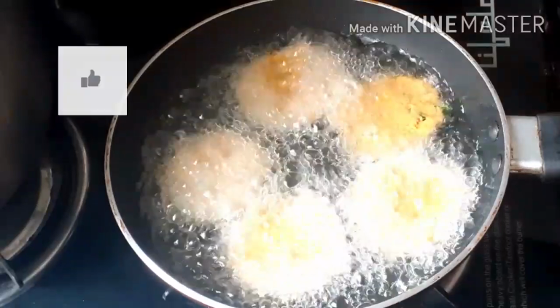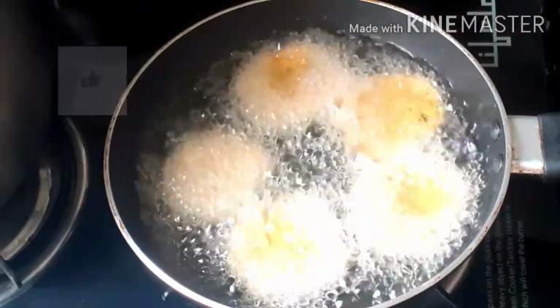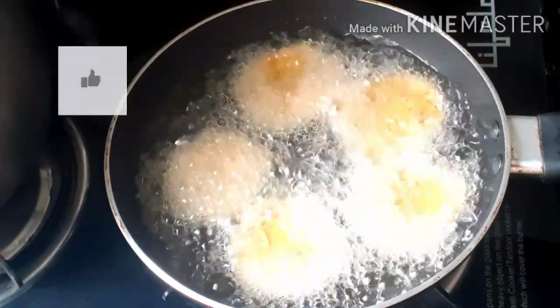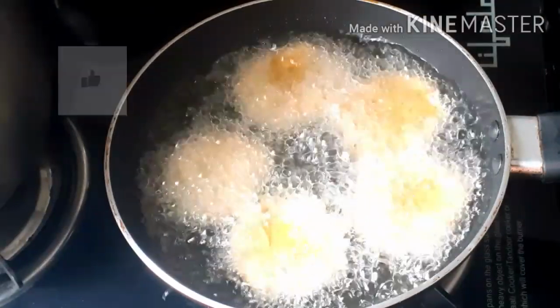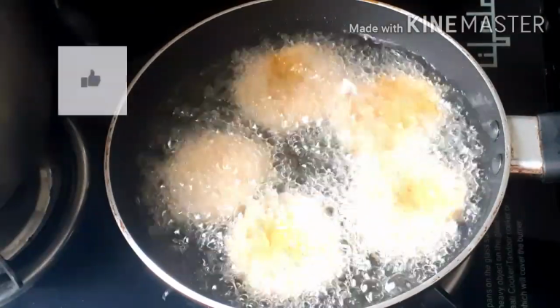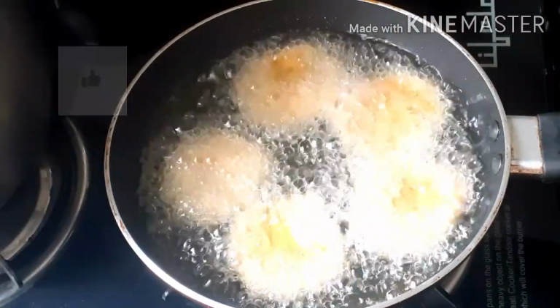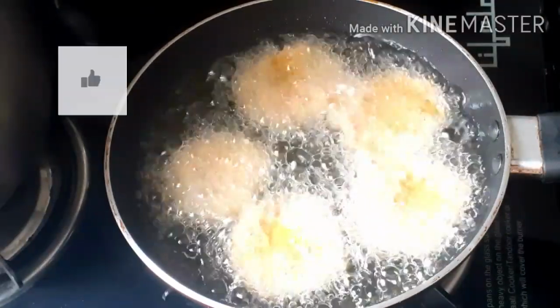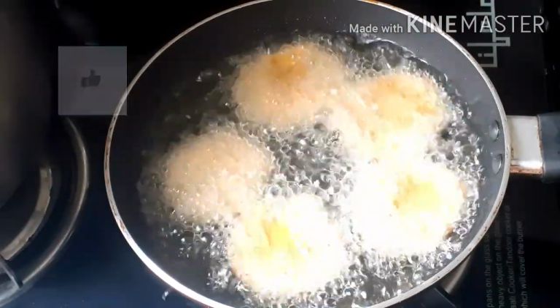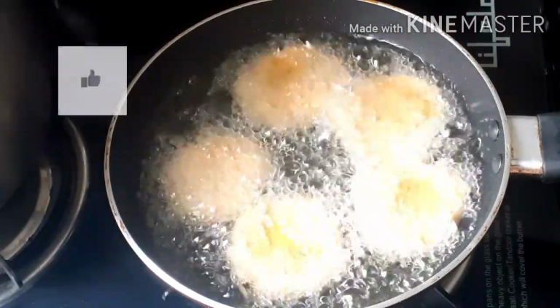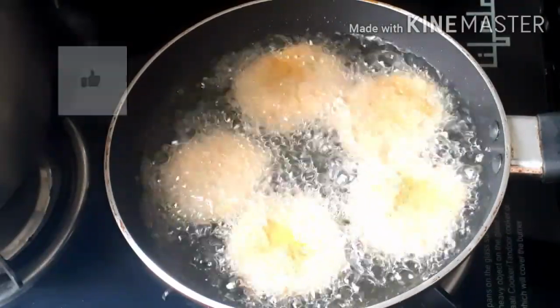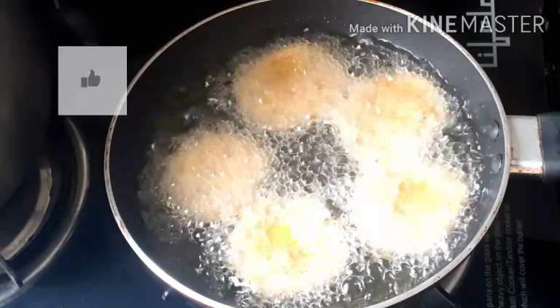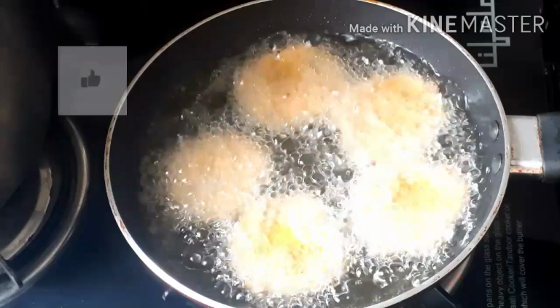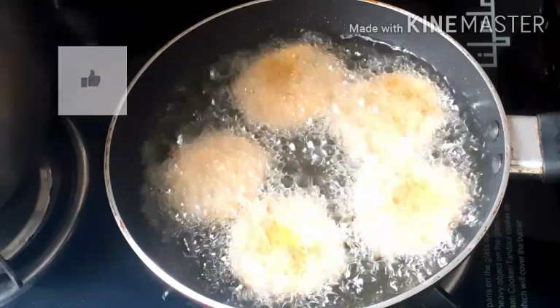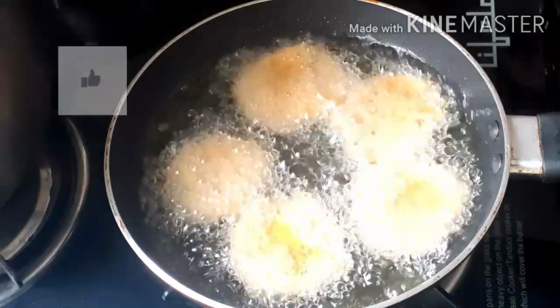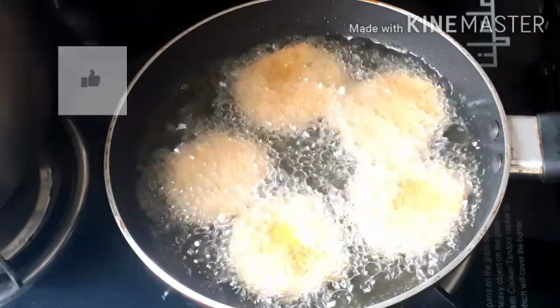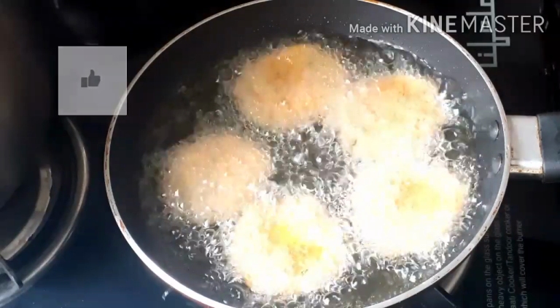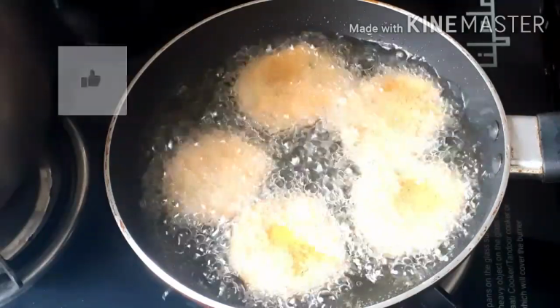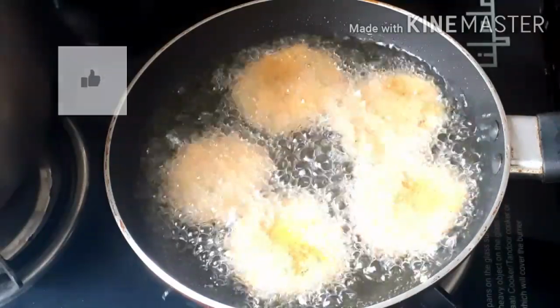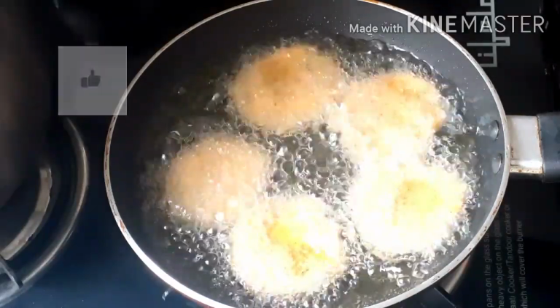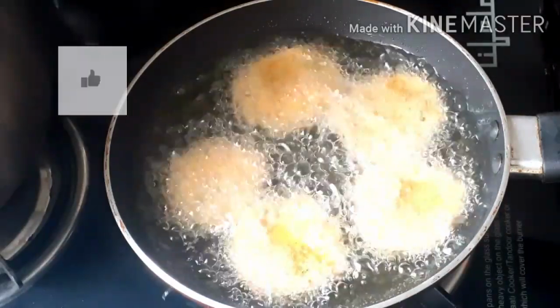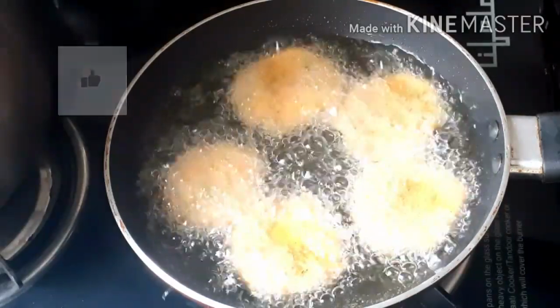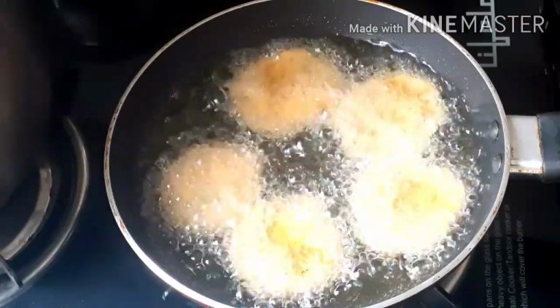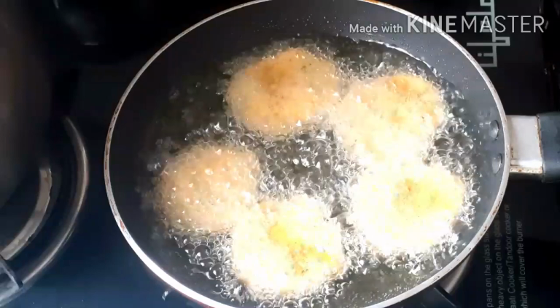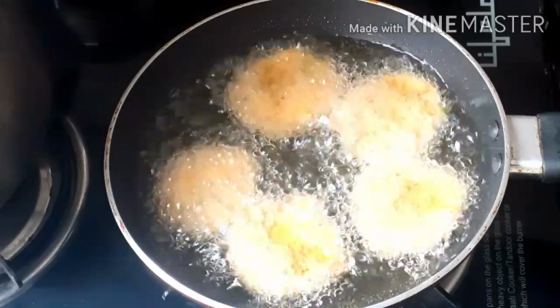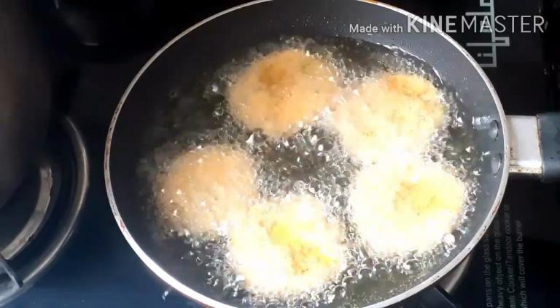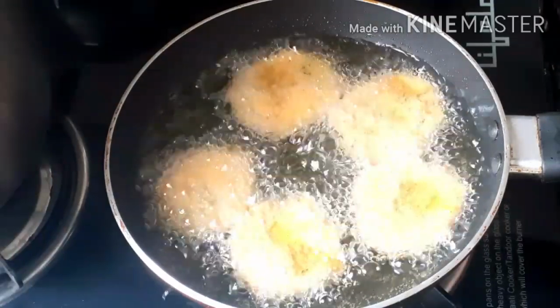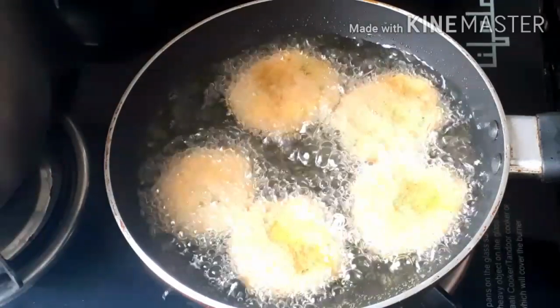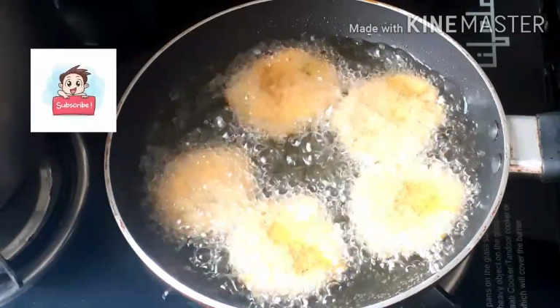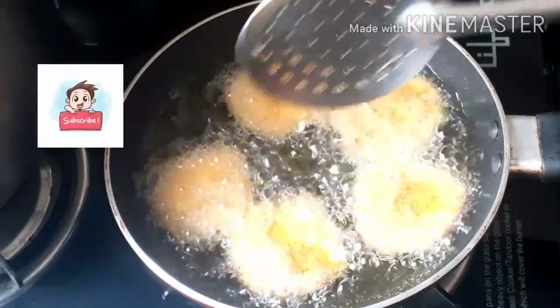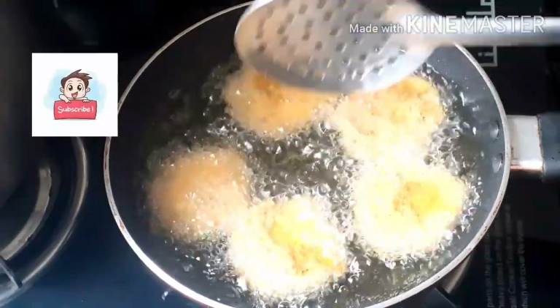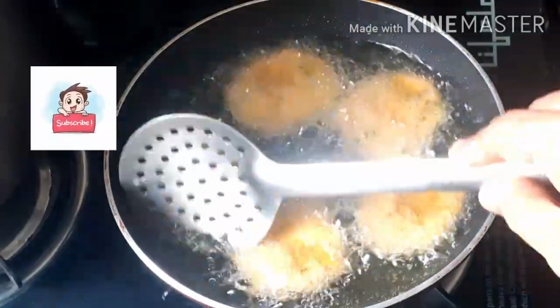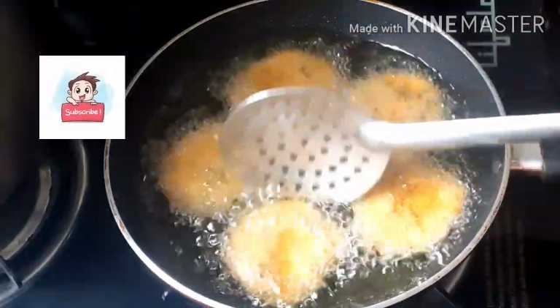This is a little bit of oil. If you have deep fried oil, you can use the oil to keep it in a little bit.